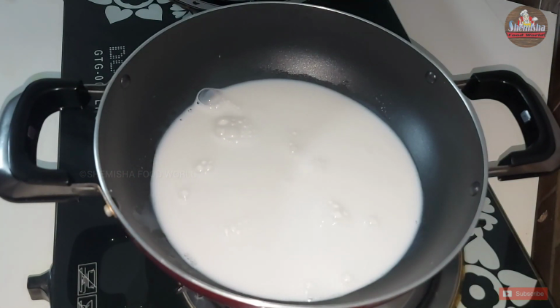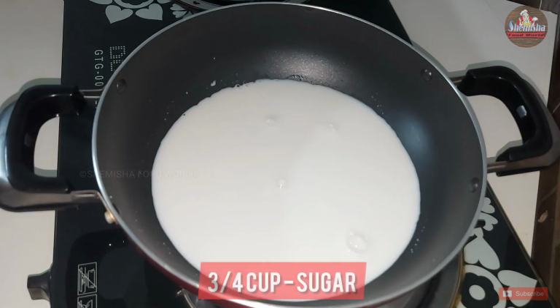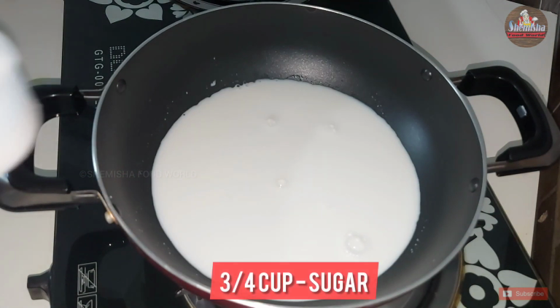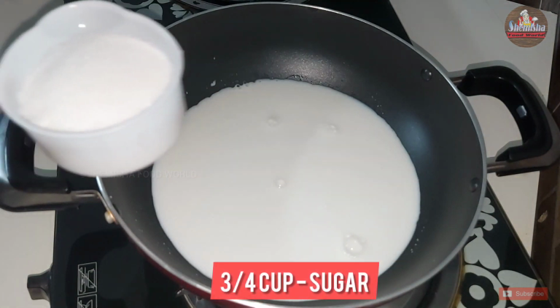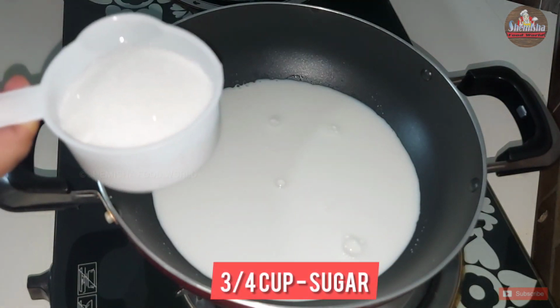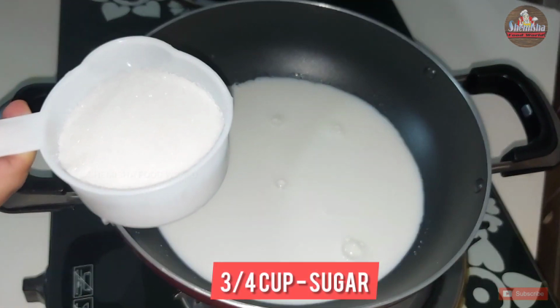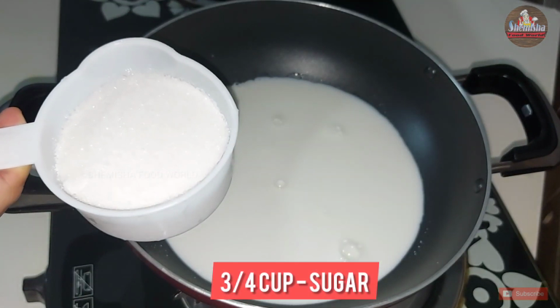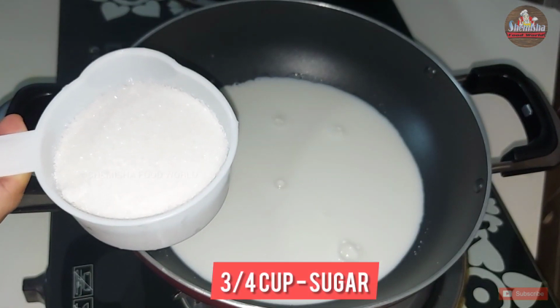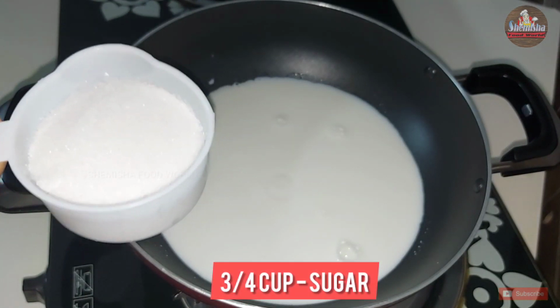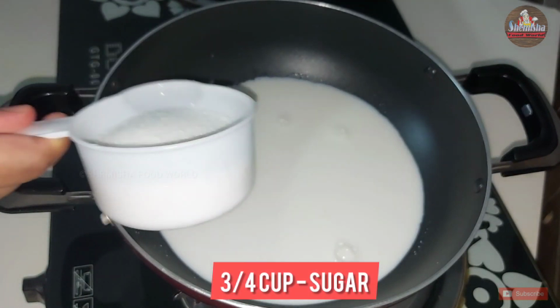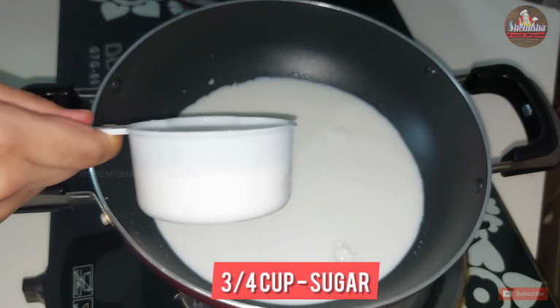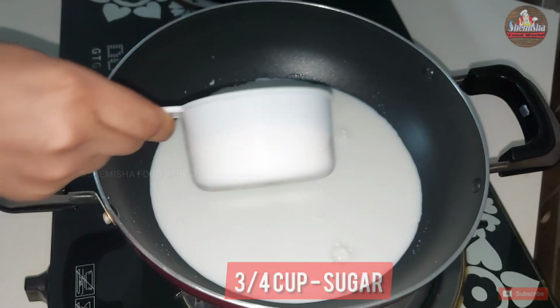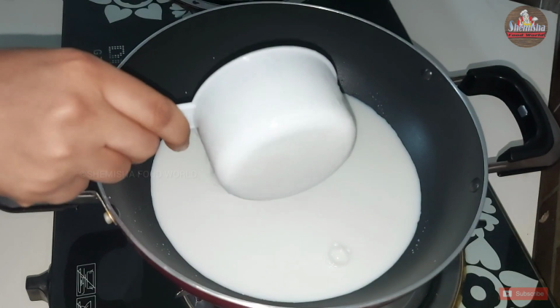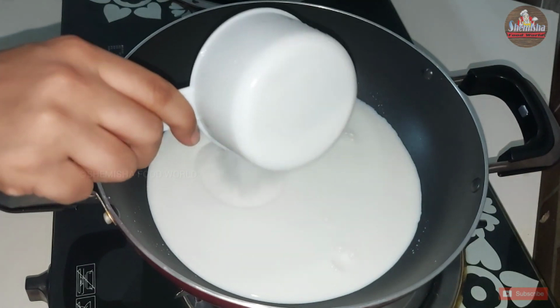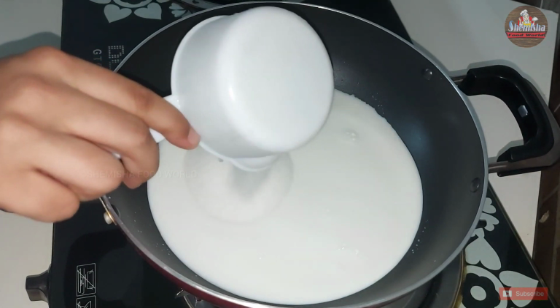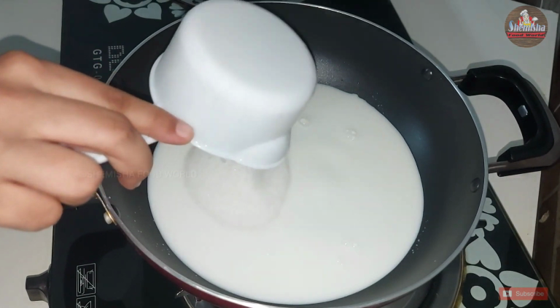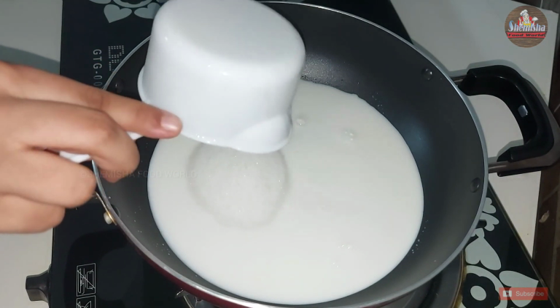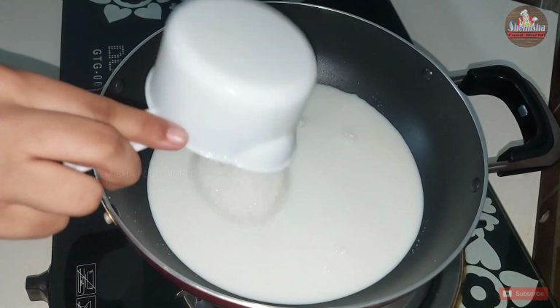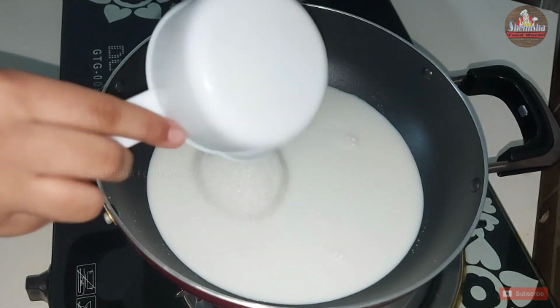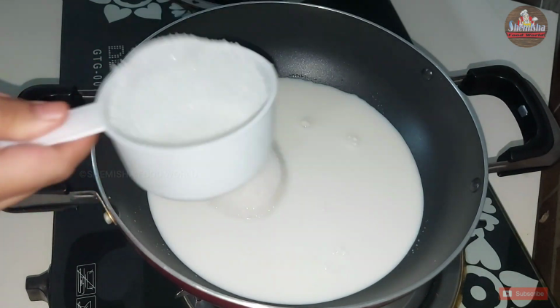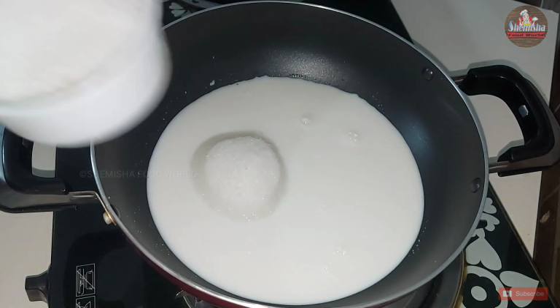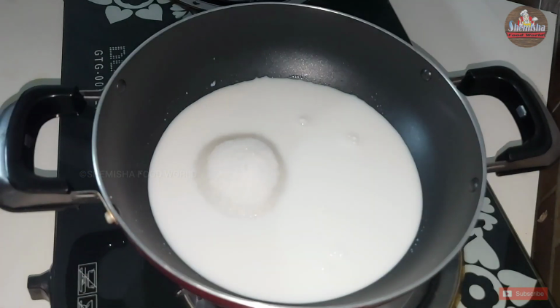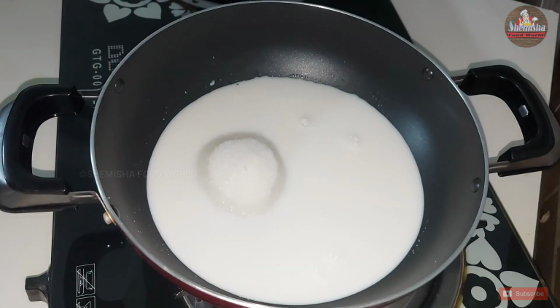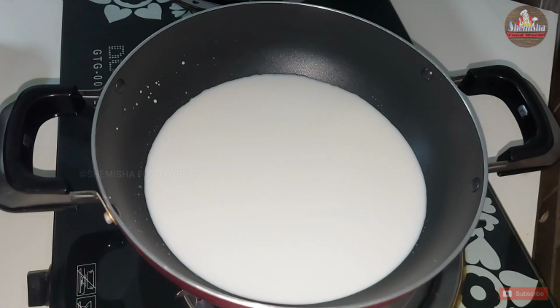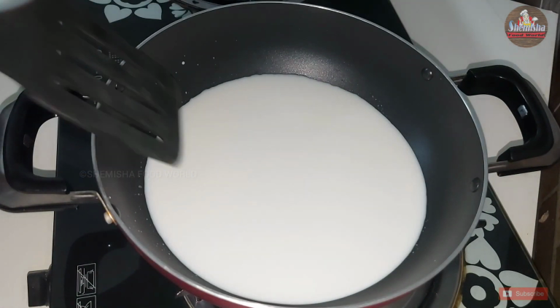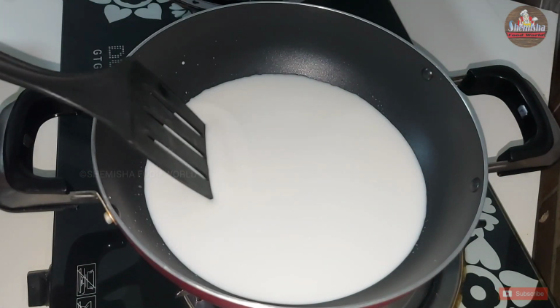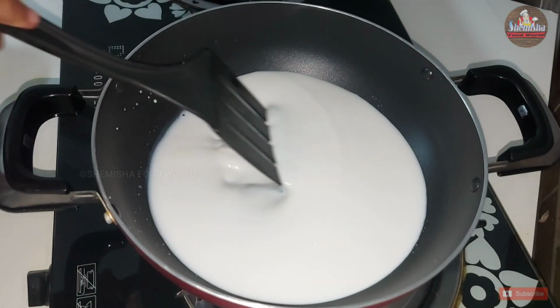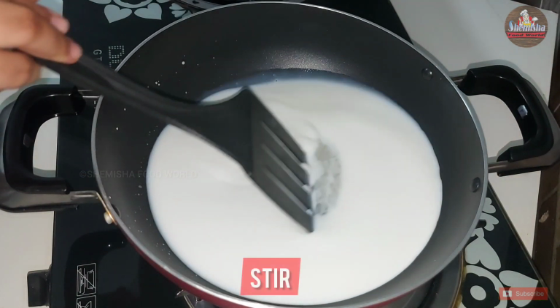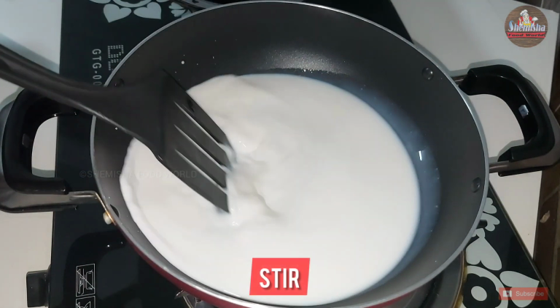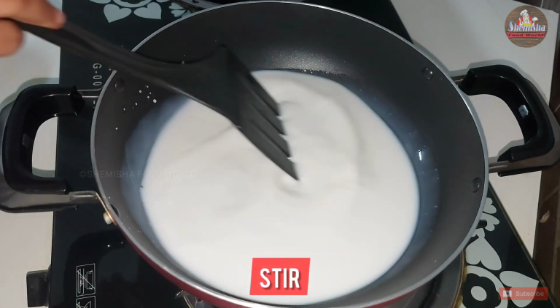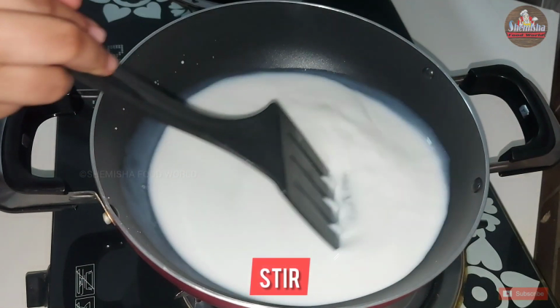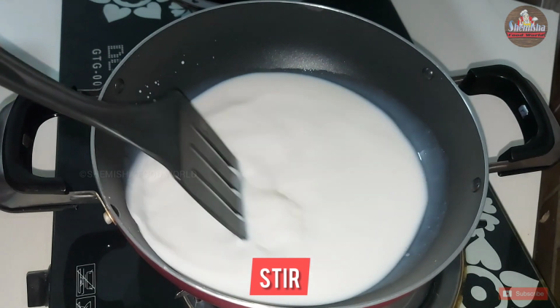Then add 3/4 cup of sugar and stir until the sugar dissolves.